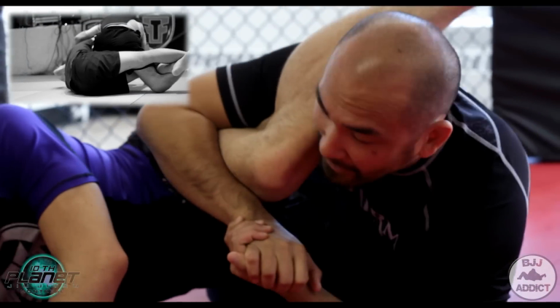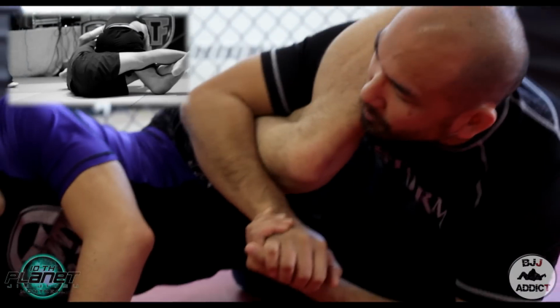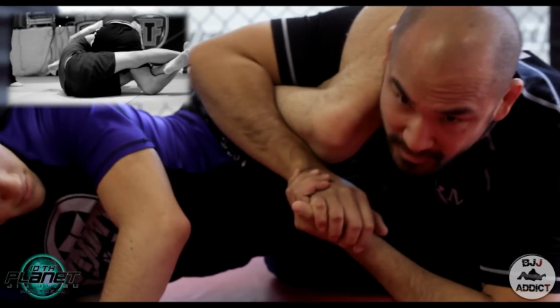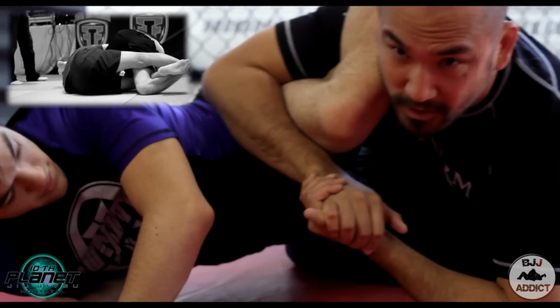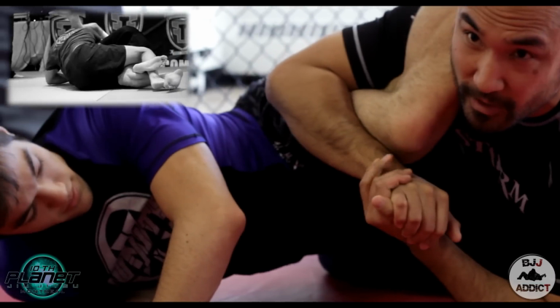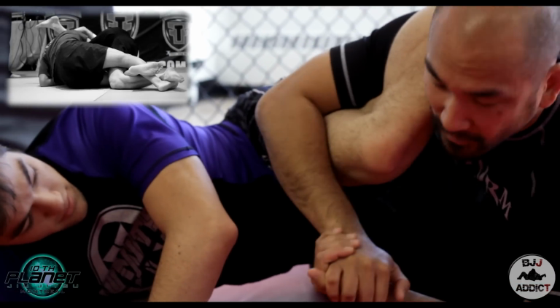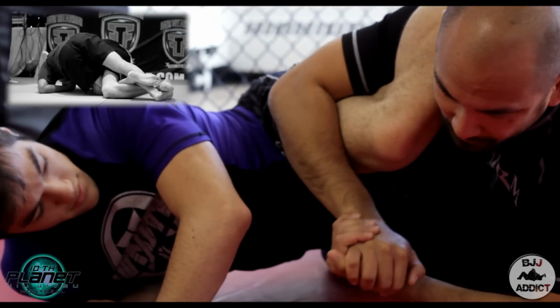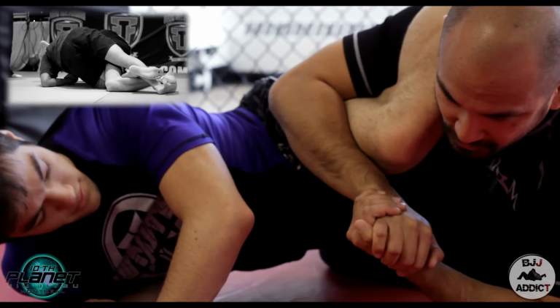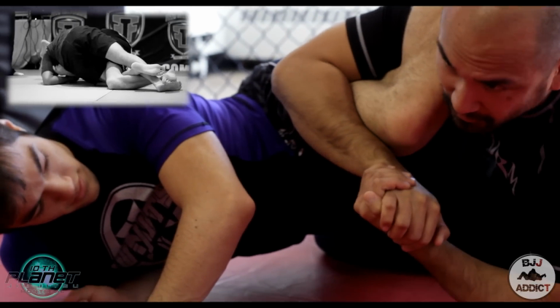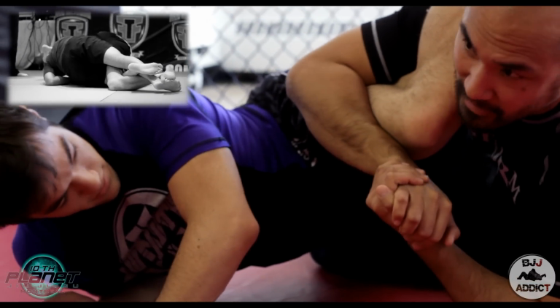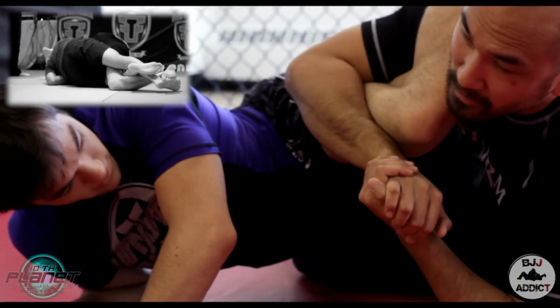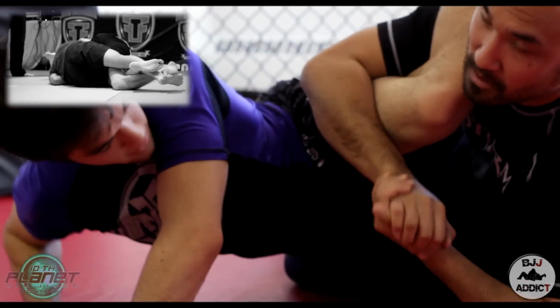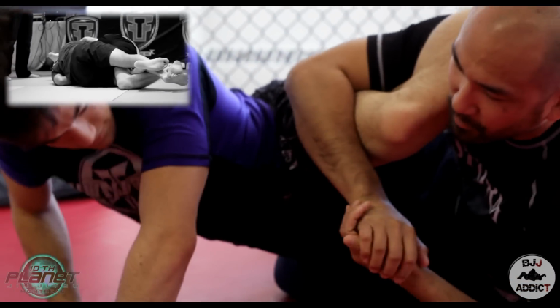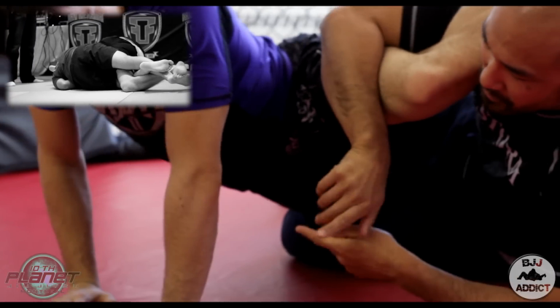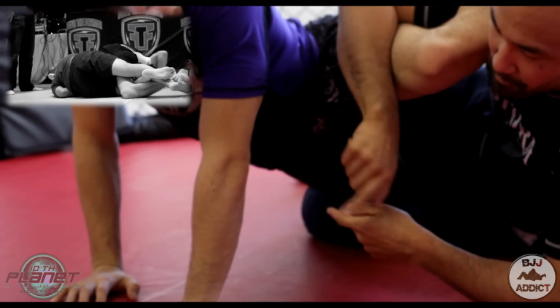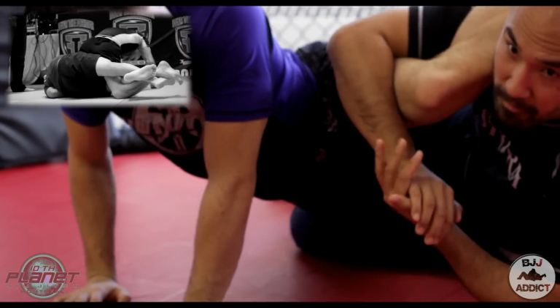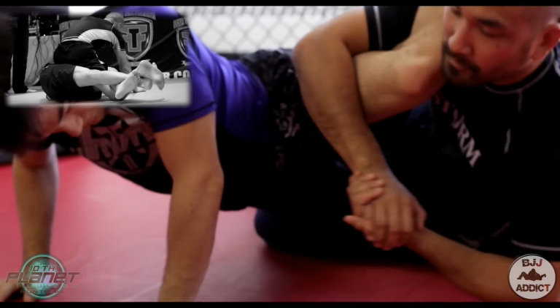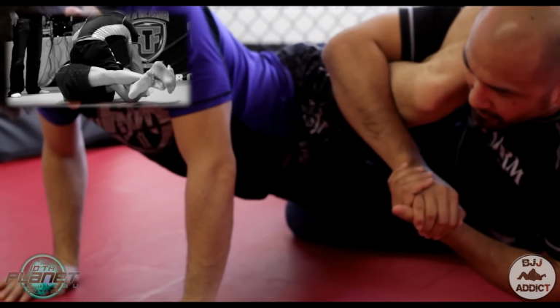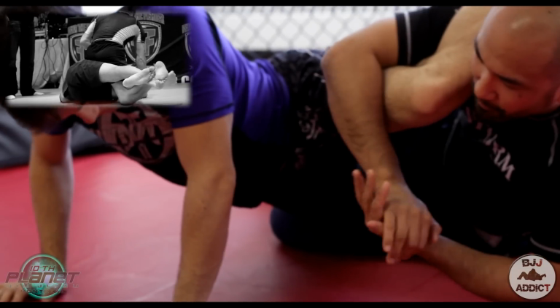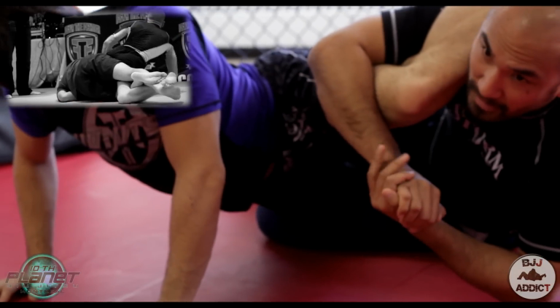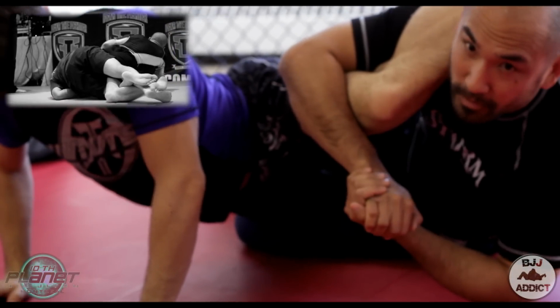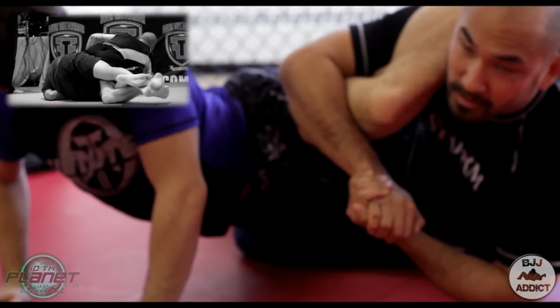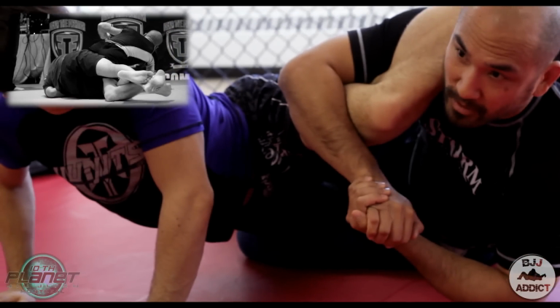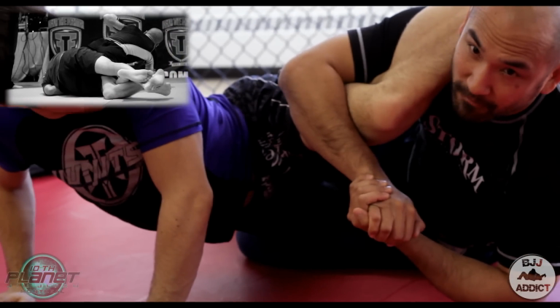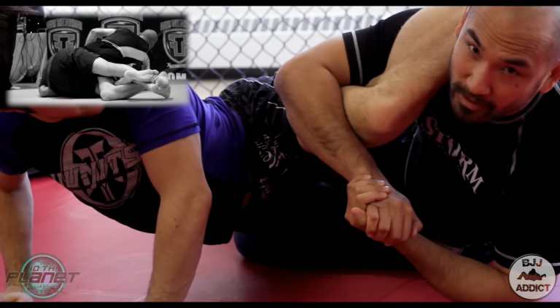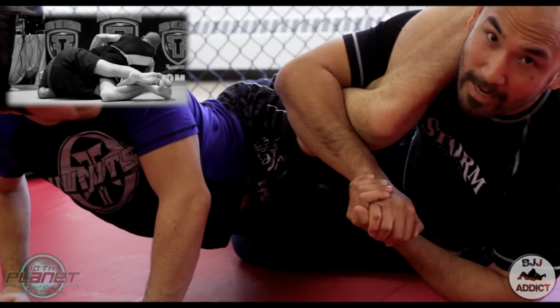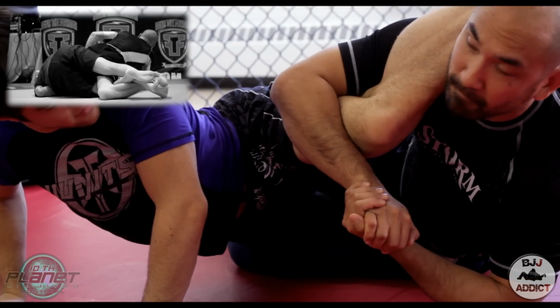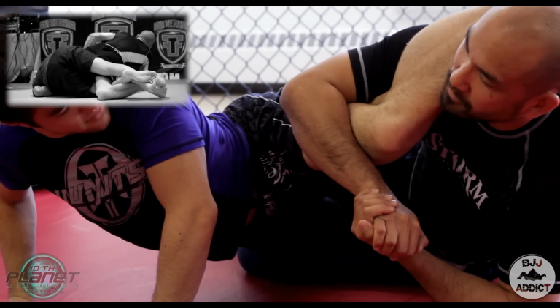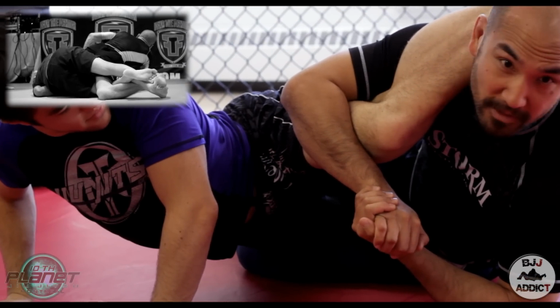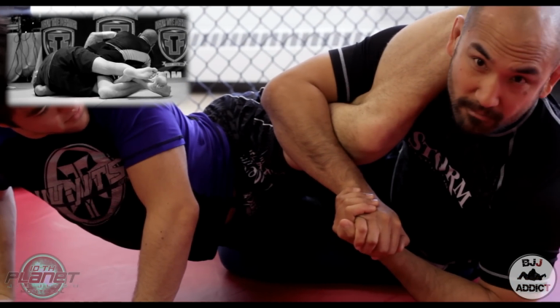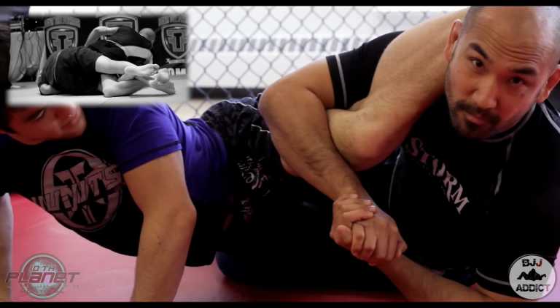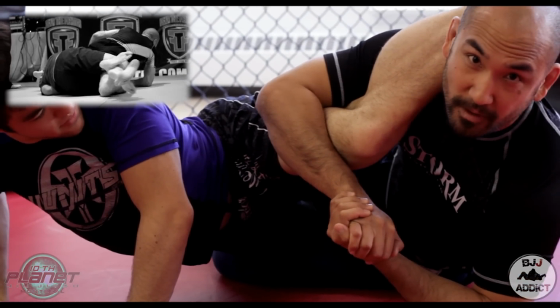At this point his legs are stretched out and I kept on stretching him out like this. He tried to survive by doing a push-up, but I just kept on holding the stretch and eventually I got the tap. So that's basically it — the submission of the night.